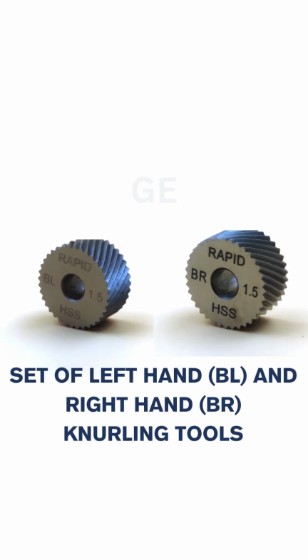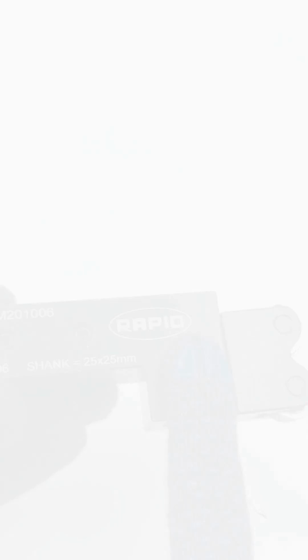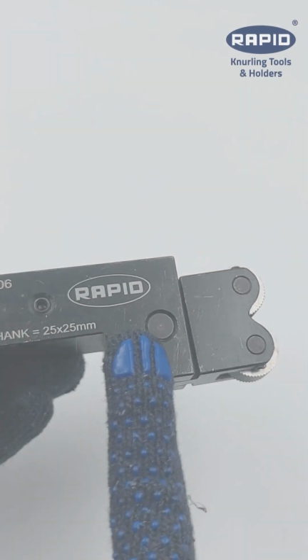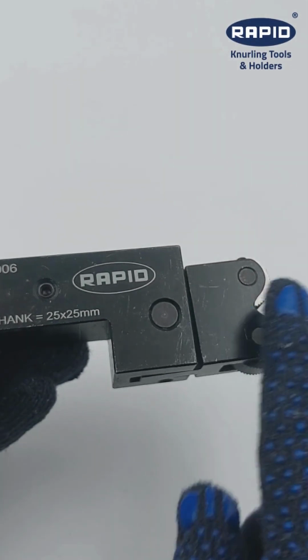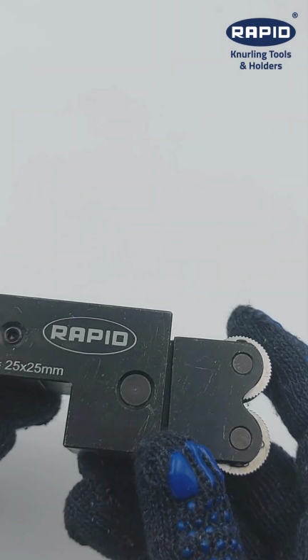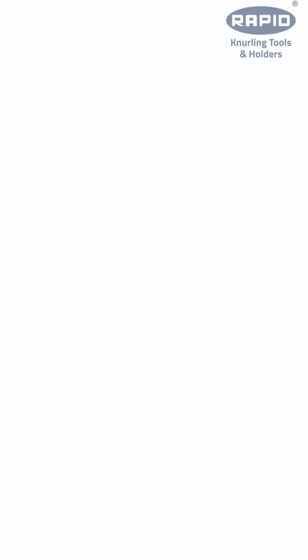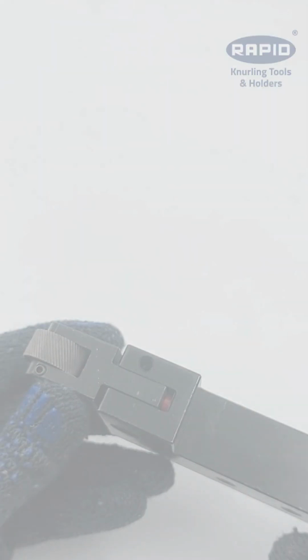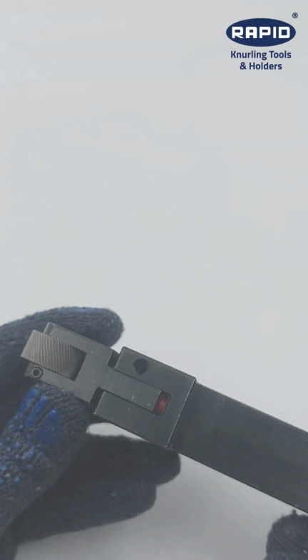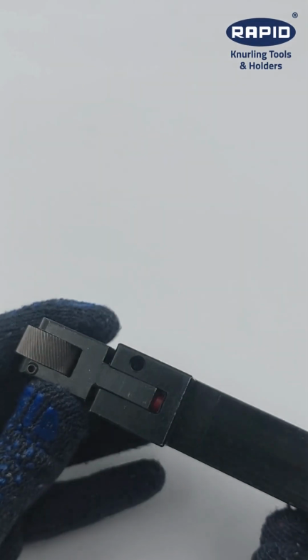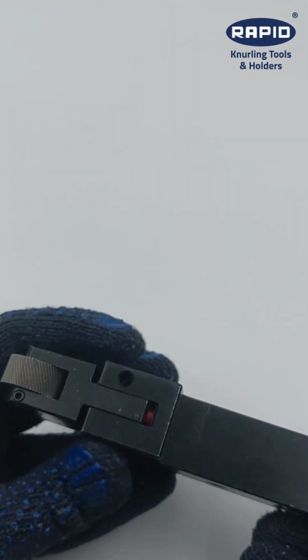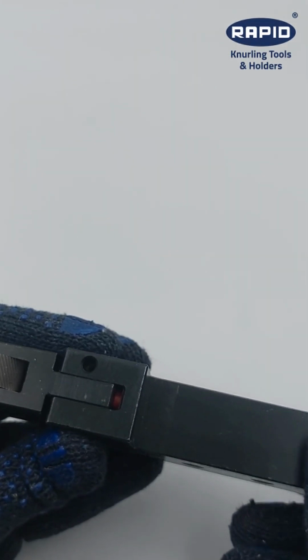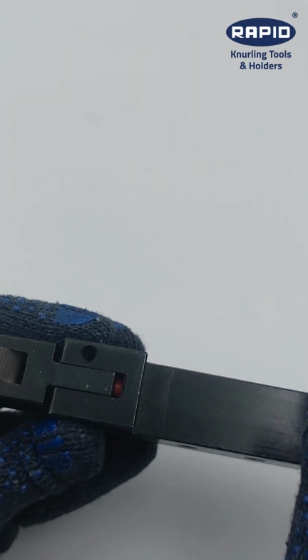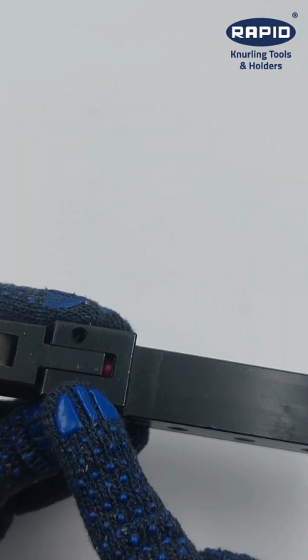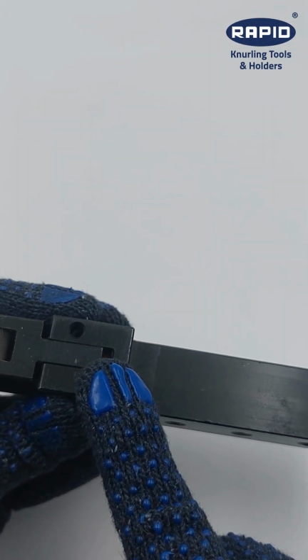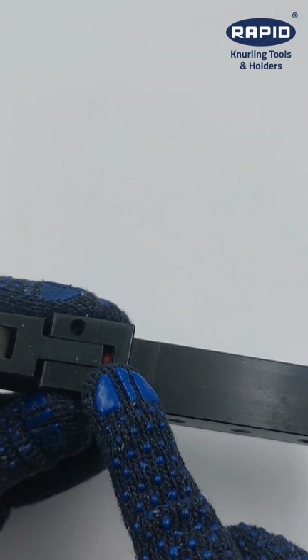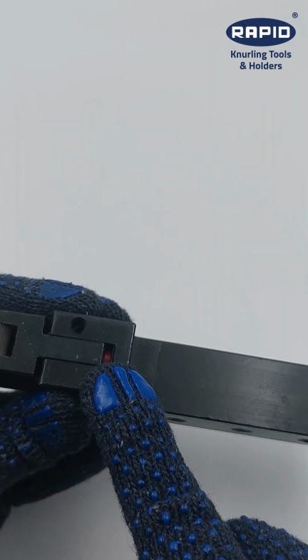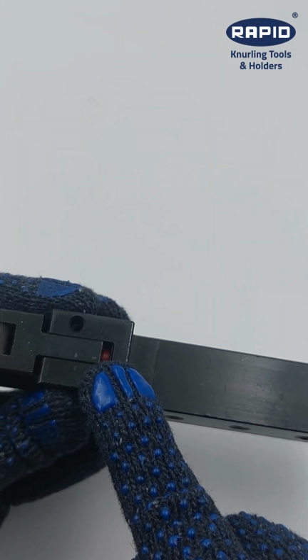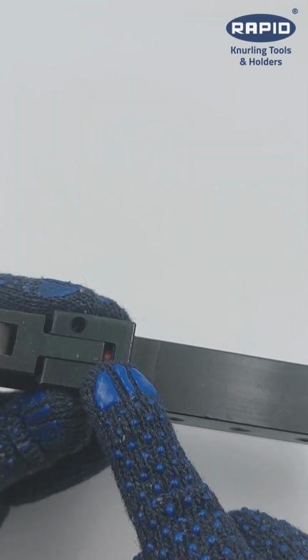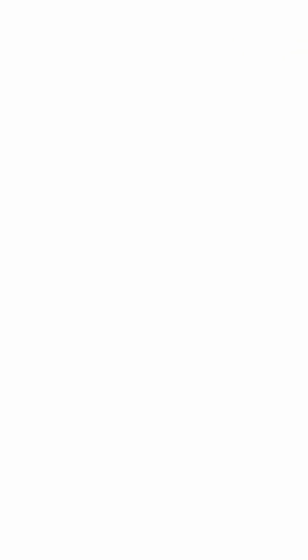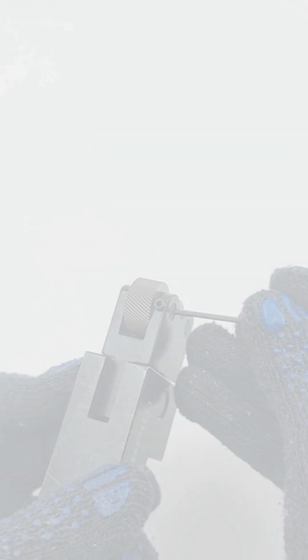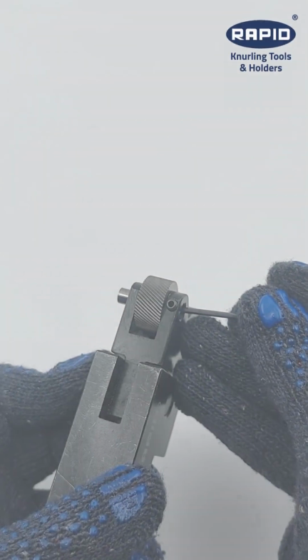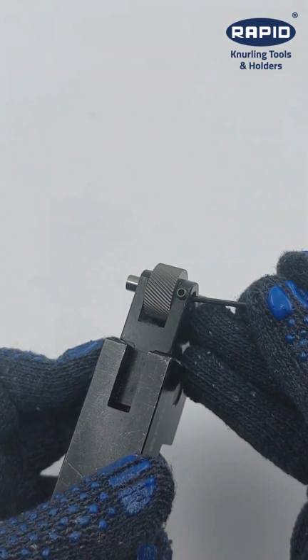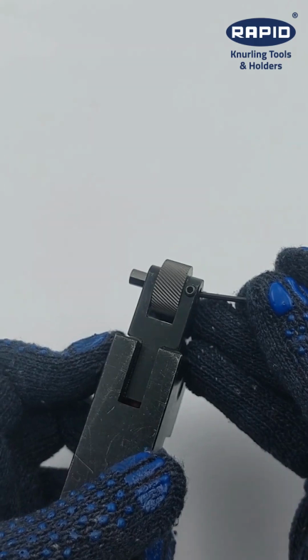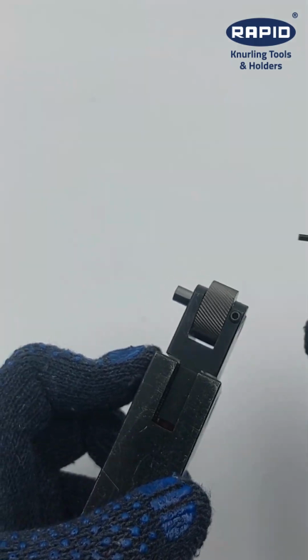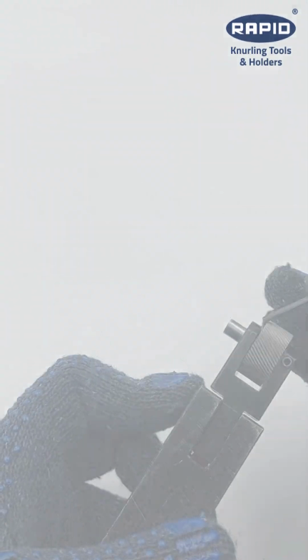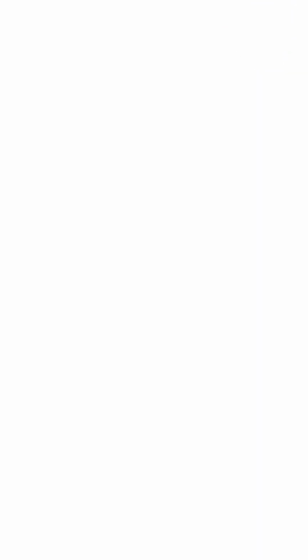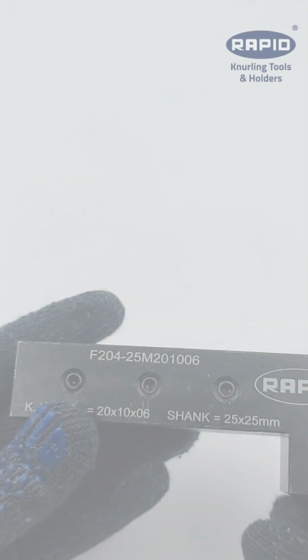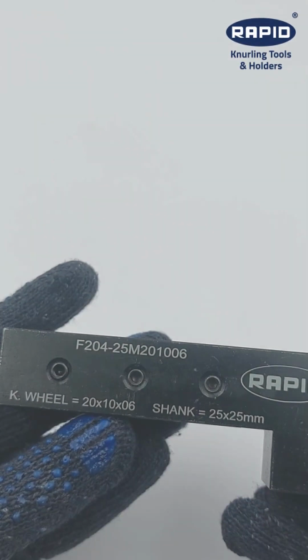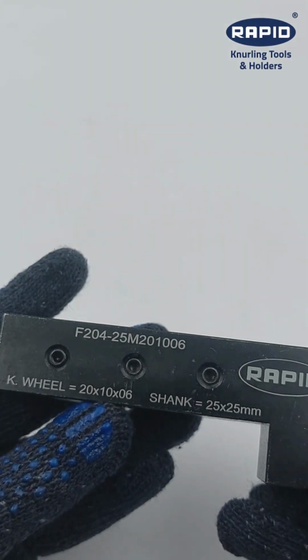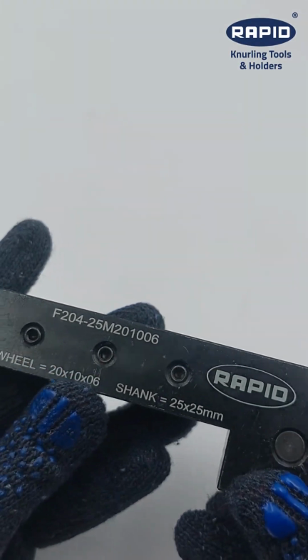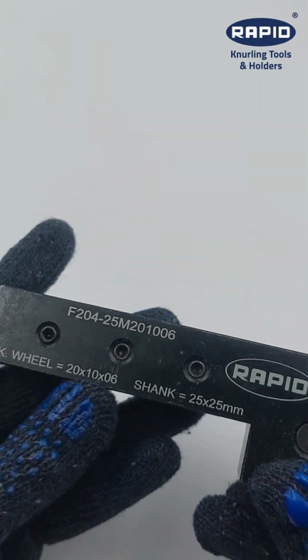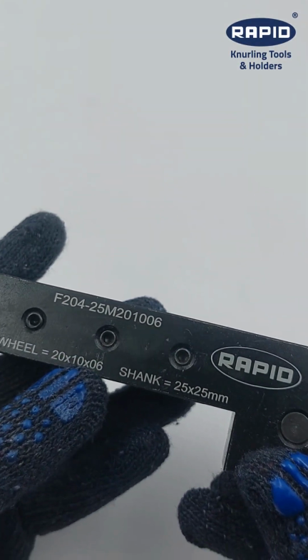Integrated center height and adjustable rubber padding ensure precise alignment and self-centering. The carbide pin is easily replaceable, and set screws help correct the clearance angle for optimal performance.